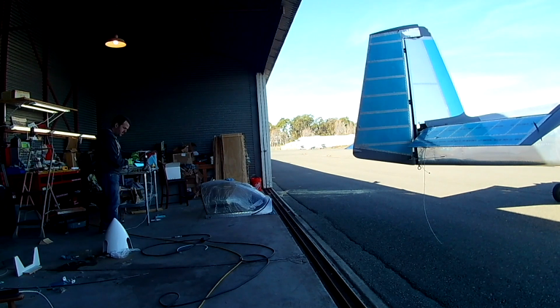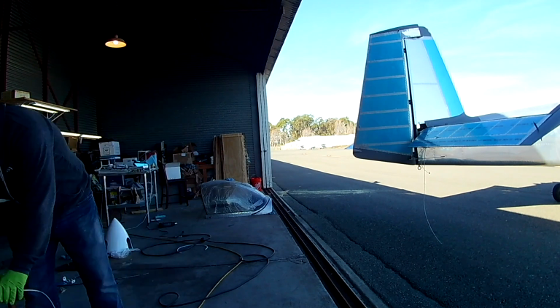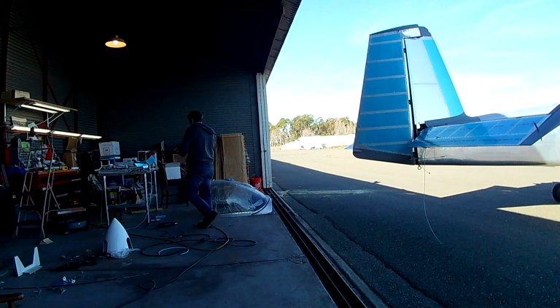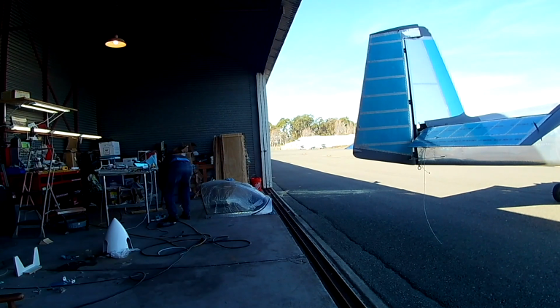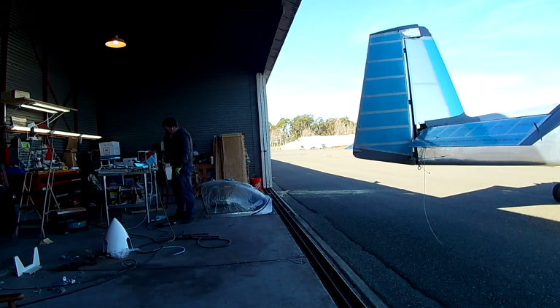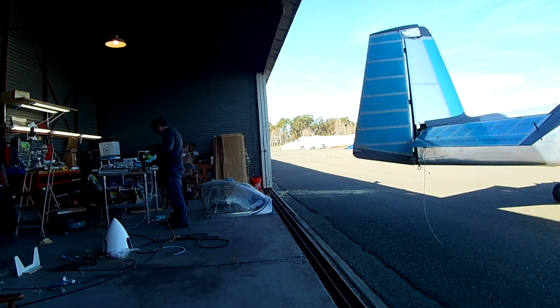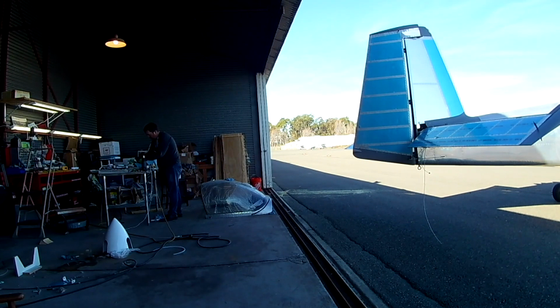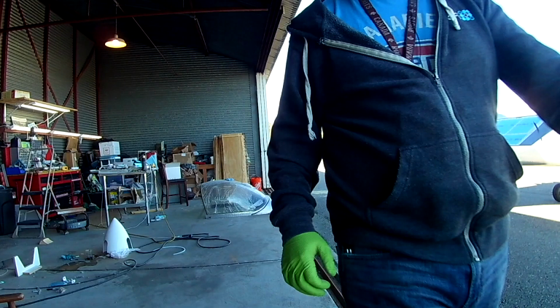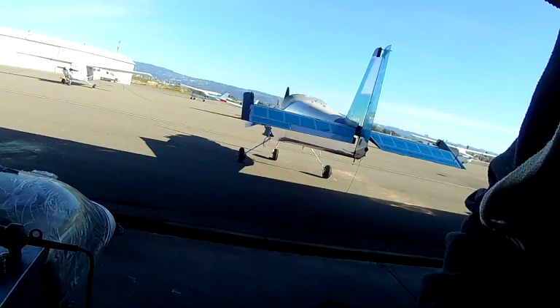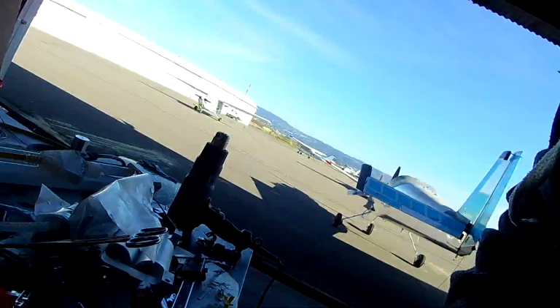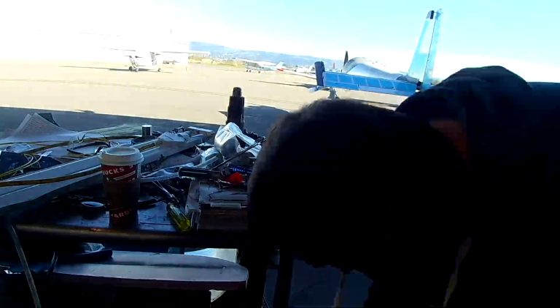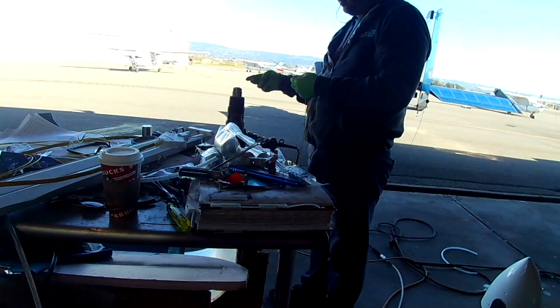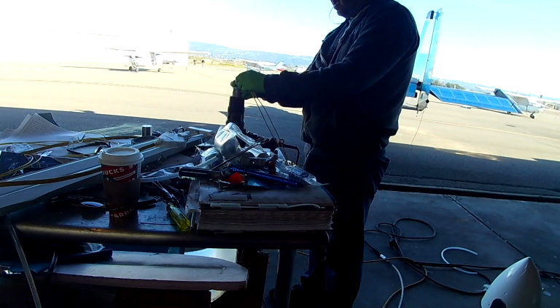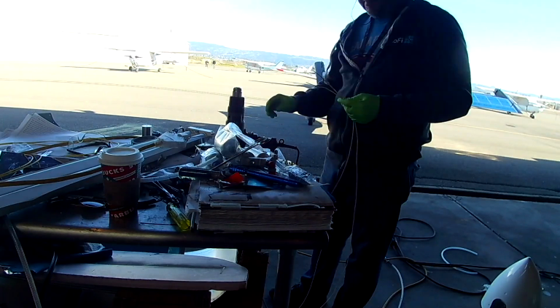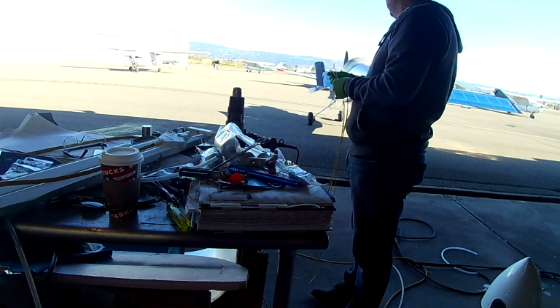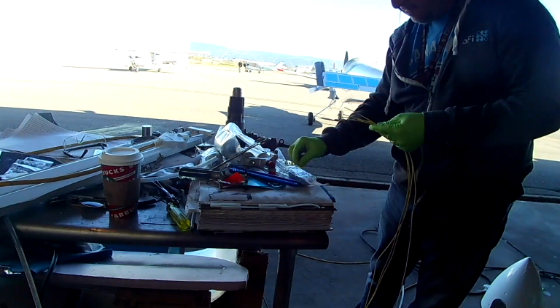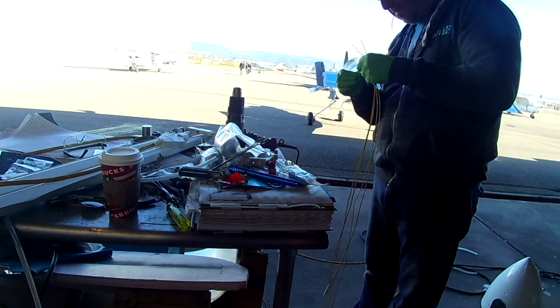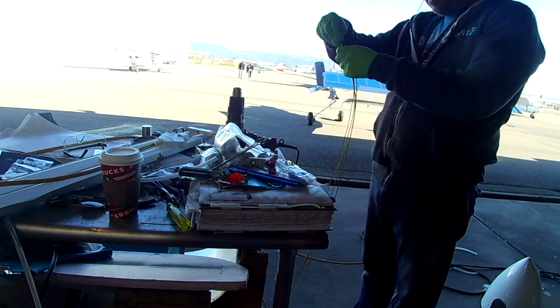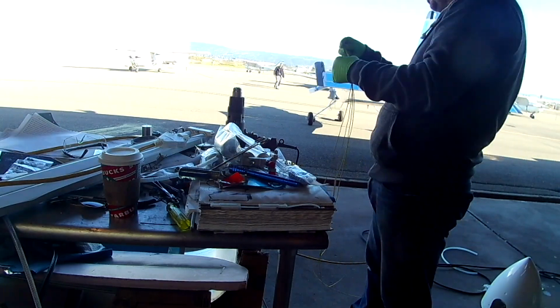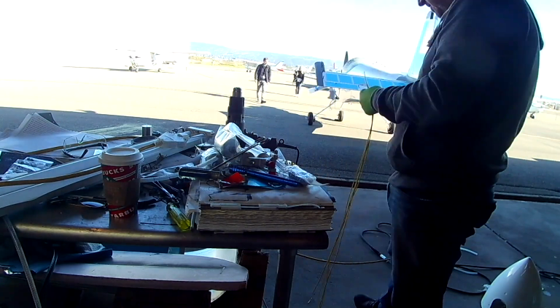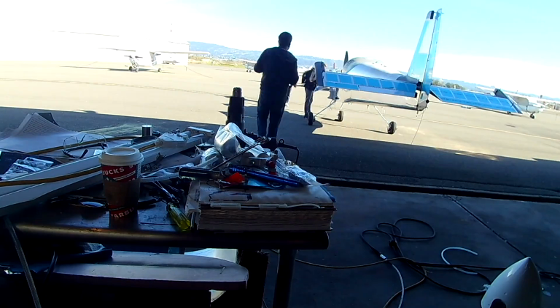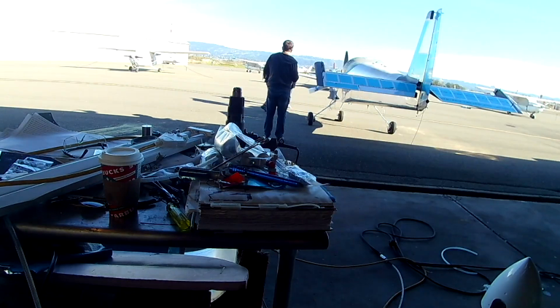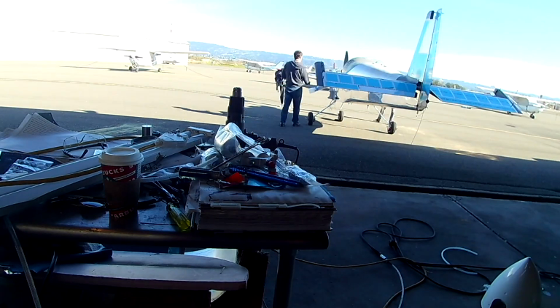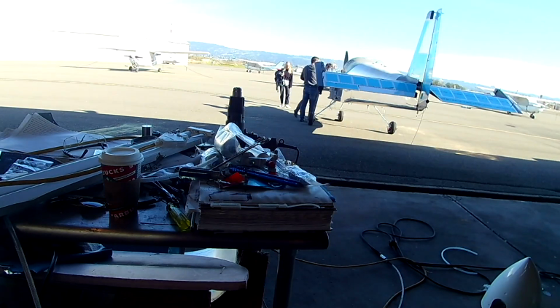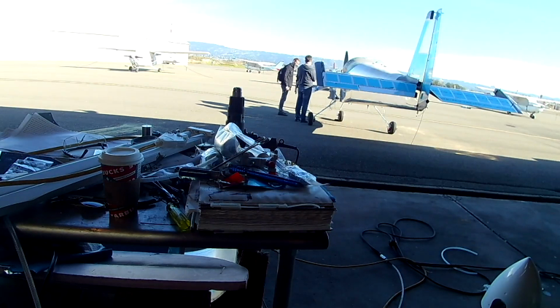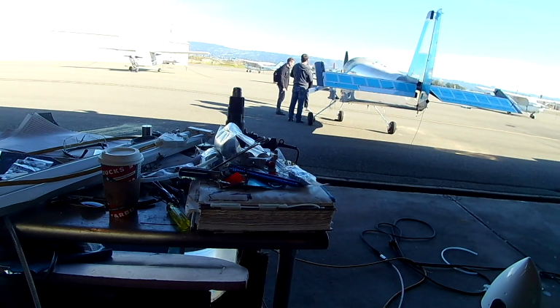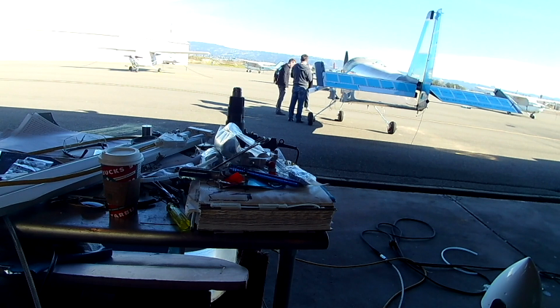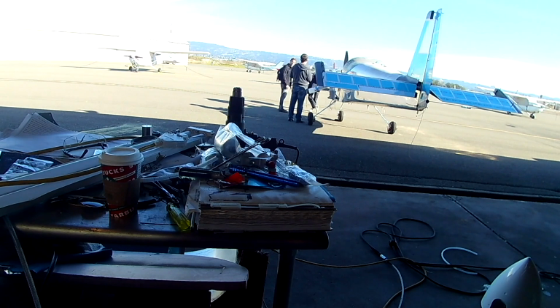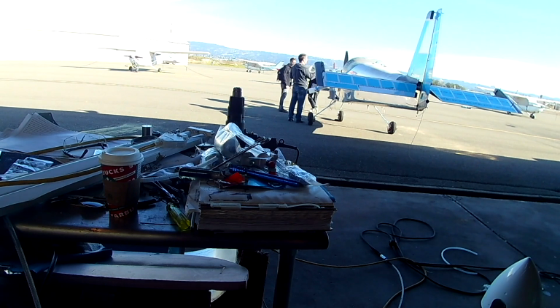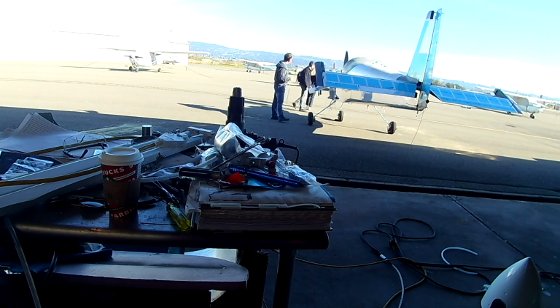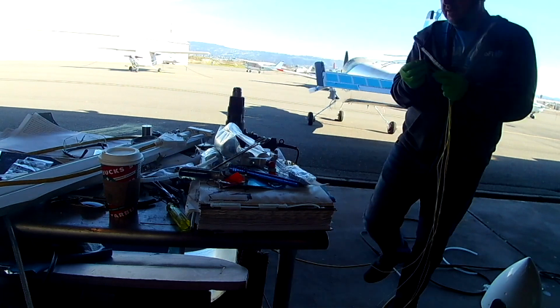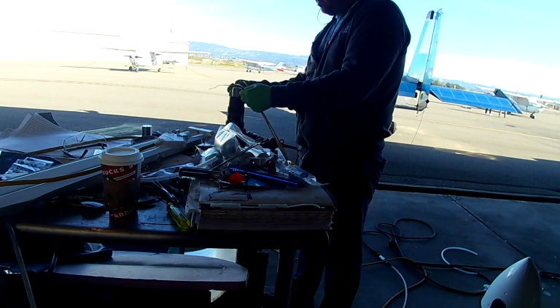Hi everybody. Merry f***ing Christmas. This video is all about the CHT and EGT wires.